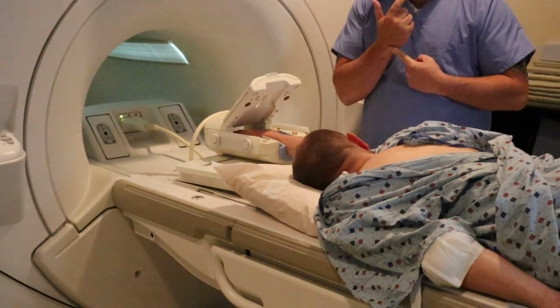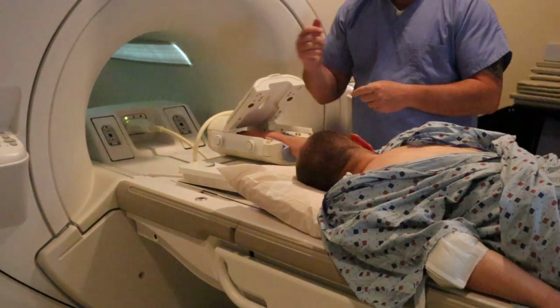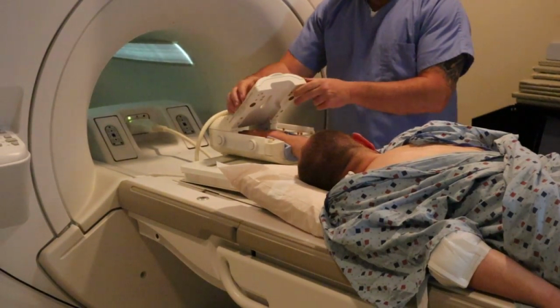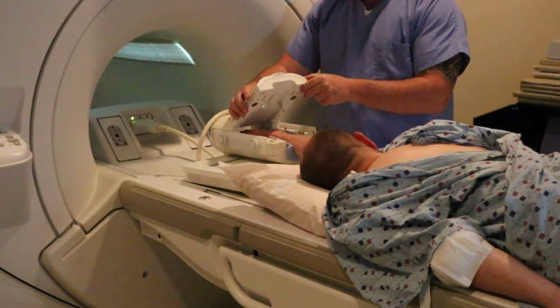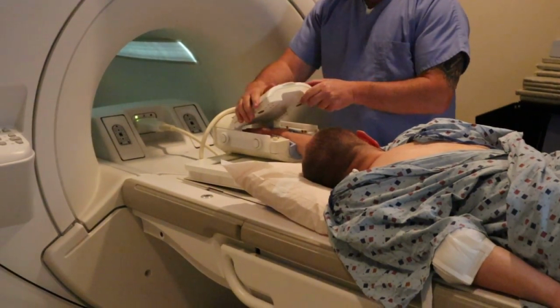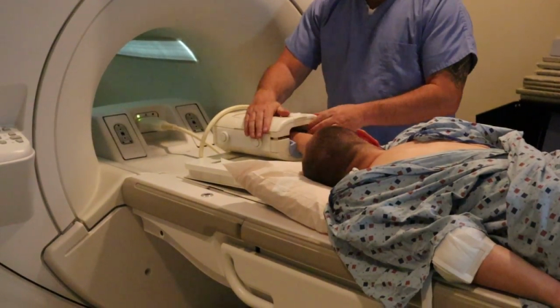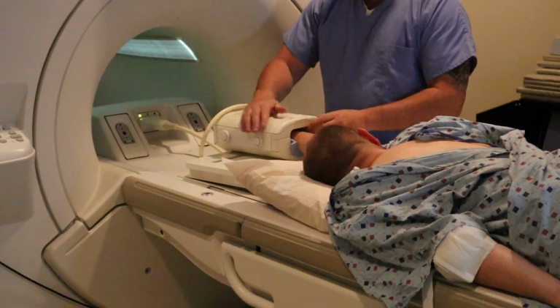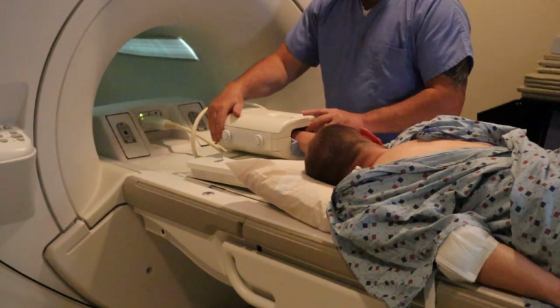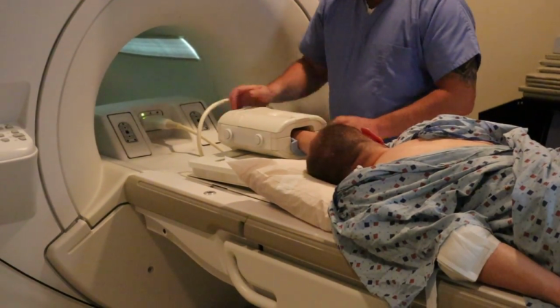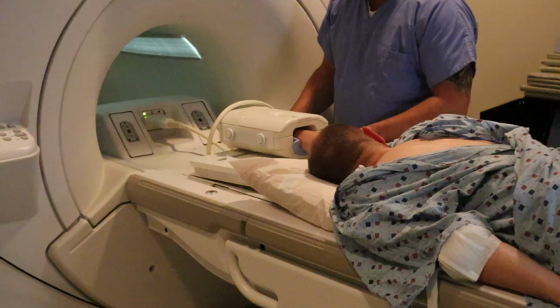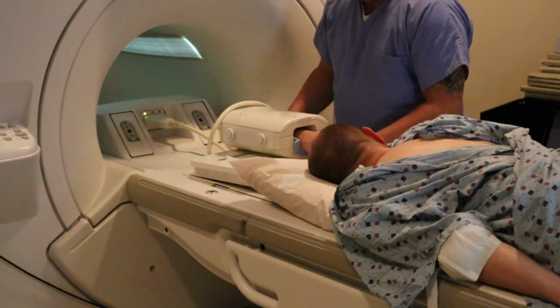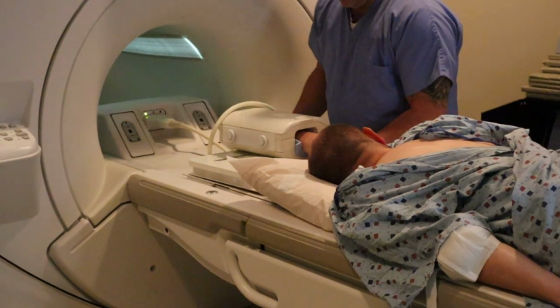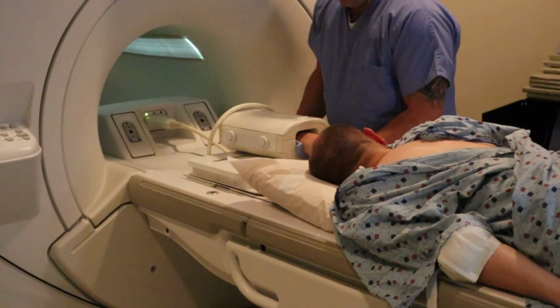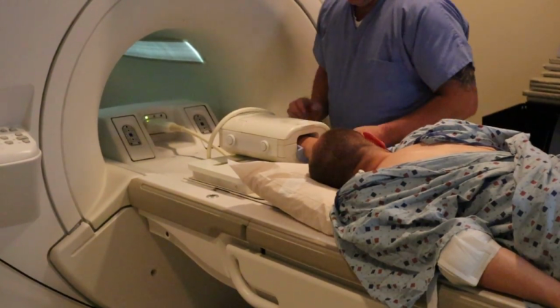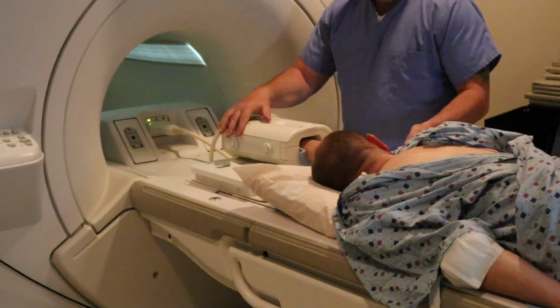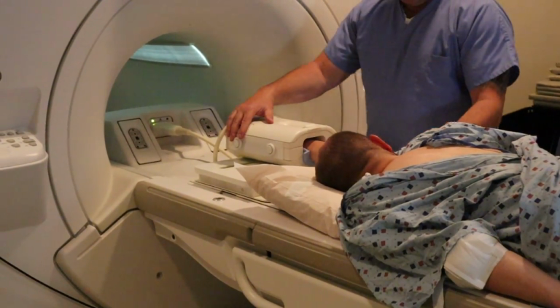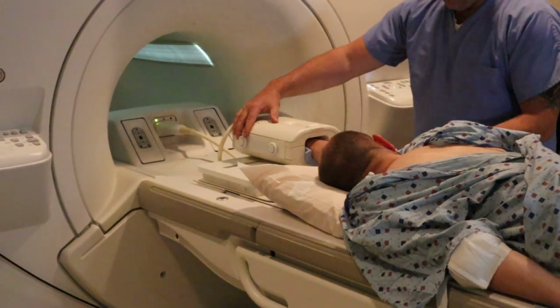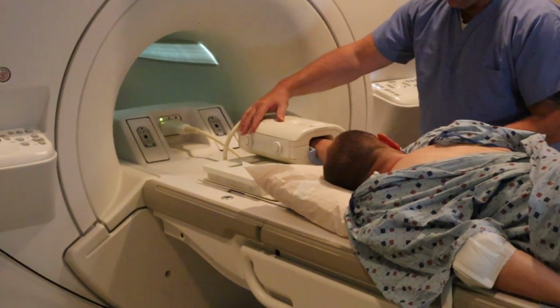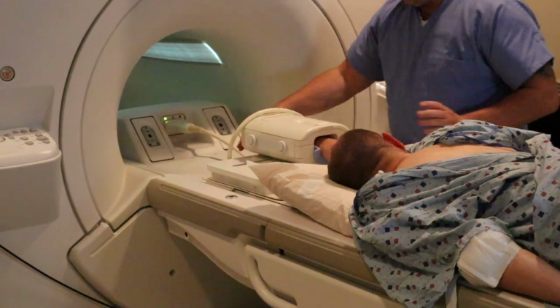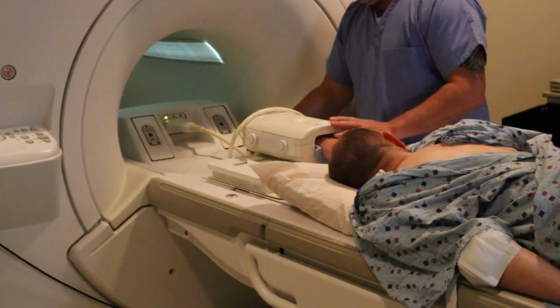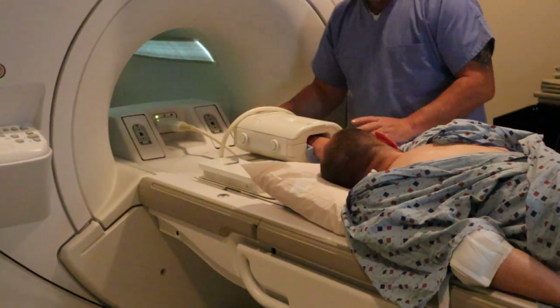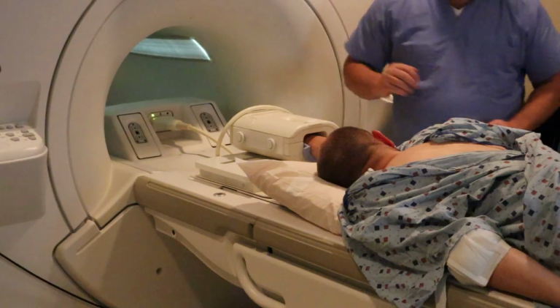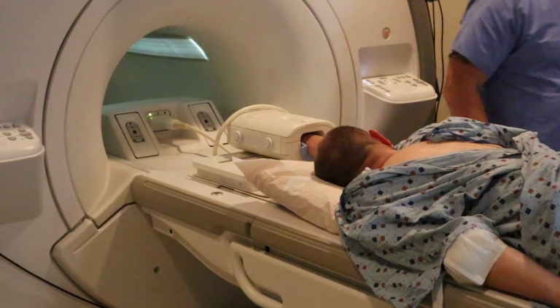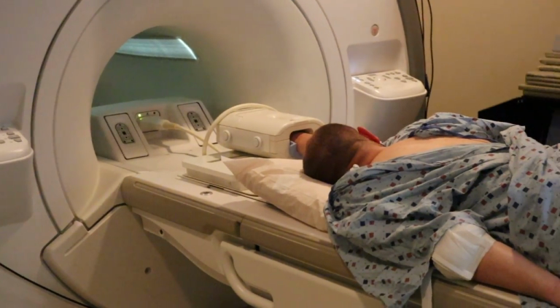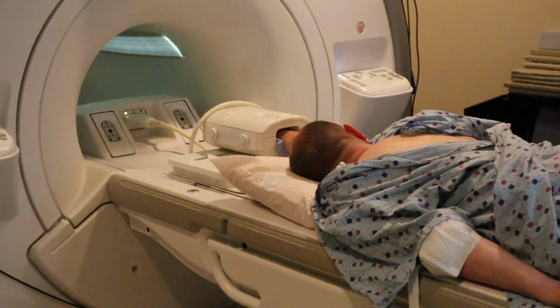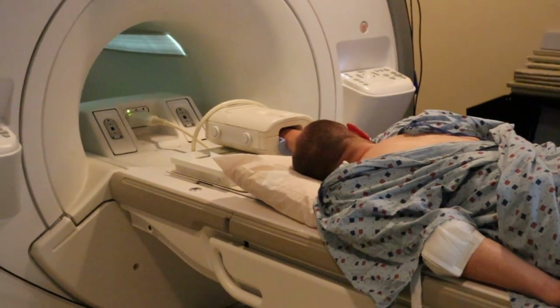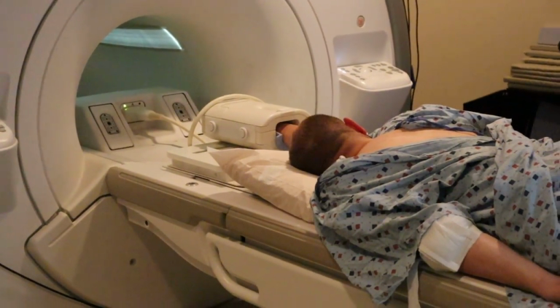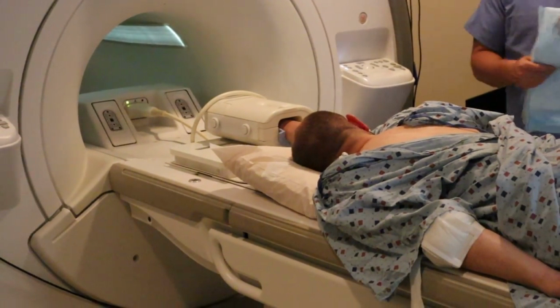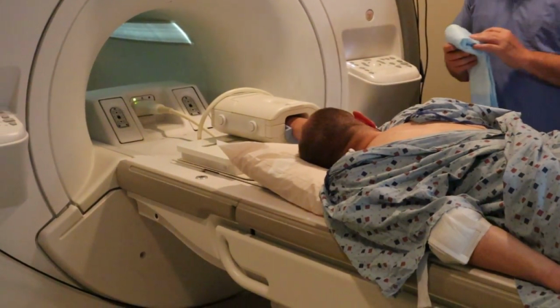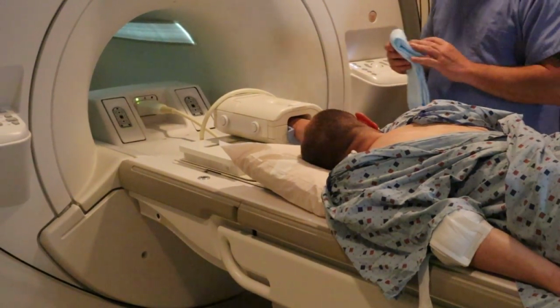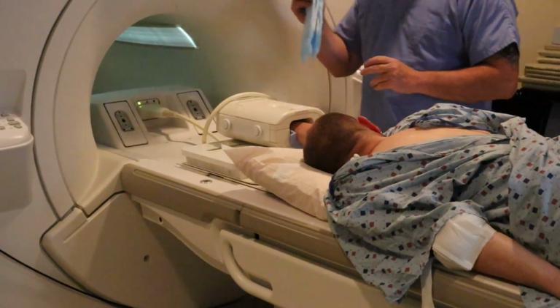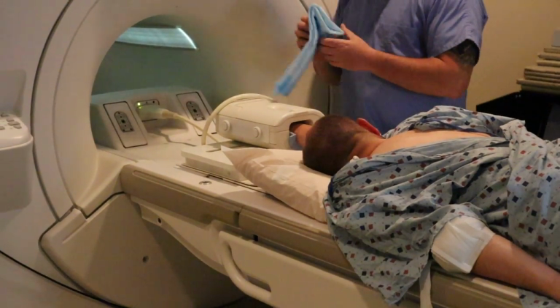You're going to align at the mid-carpal plane, and you want to ensure that the coil is dead center in the bore. That's going to ensure optimal signal.